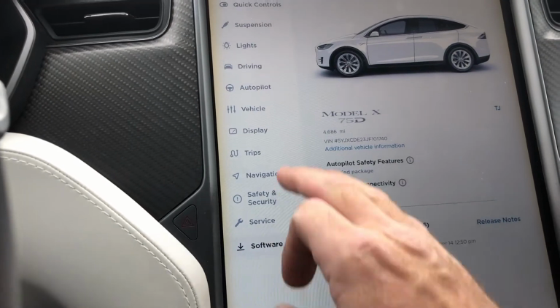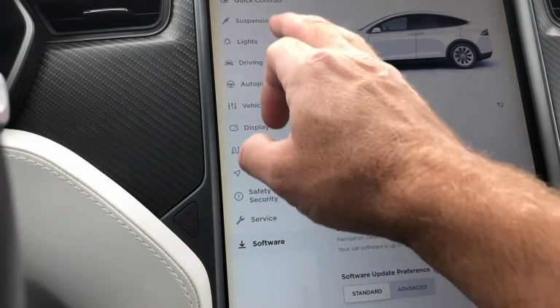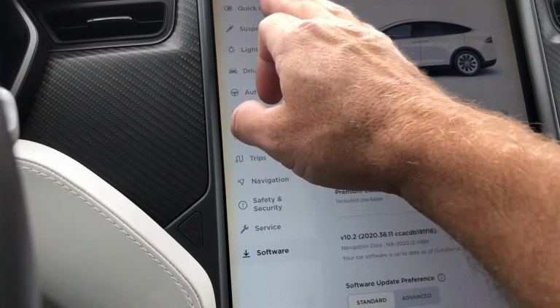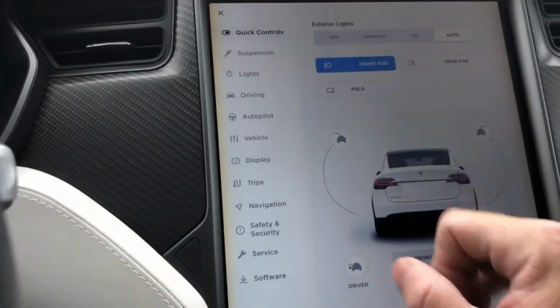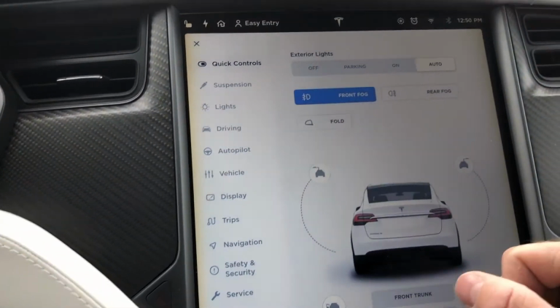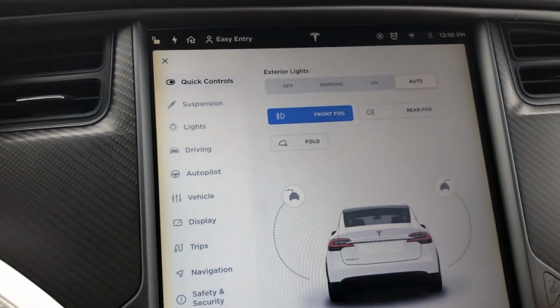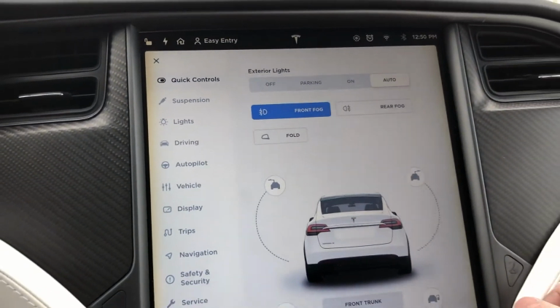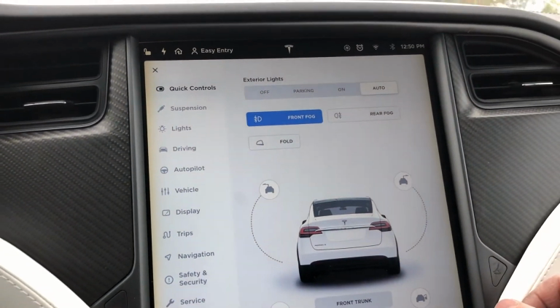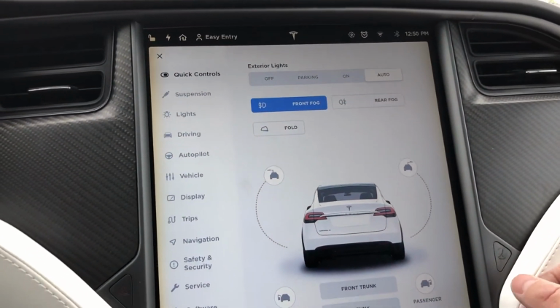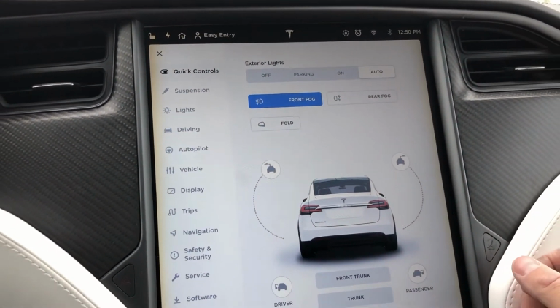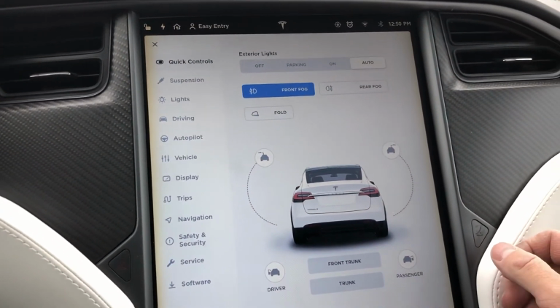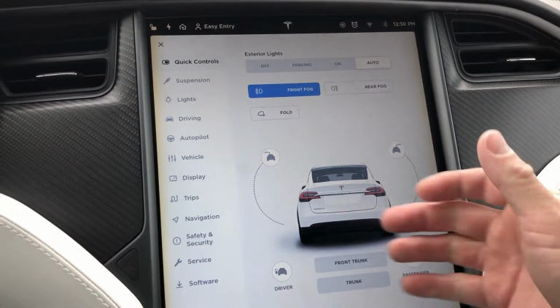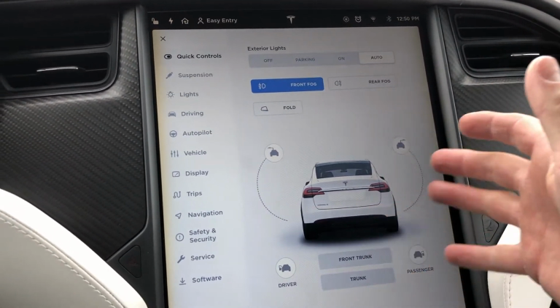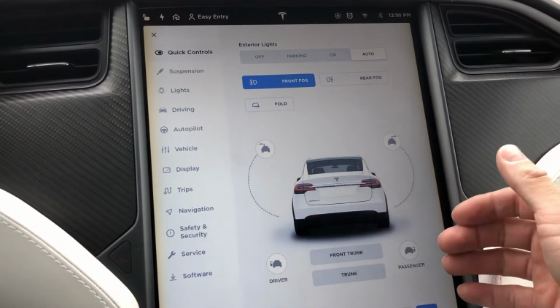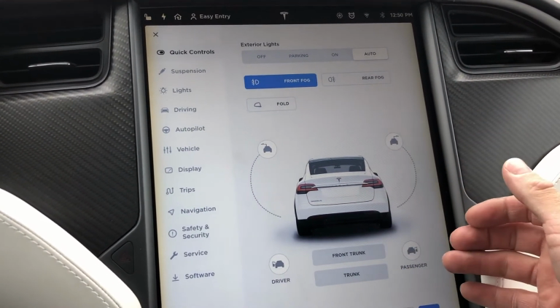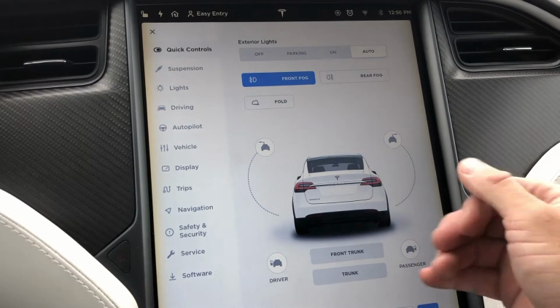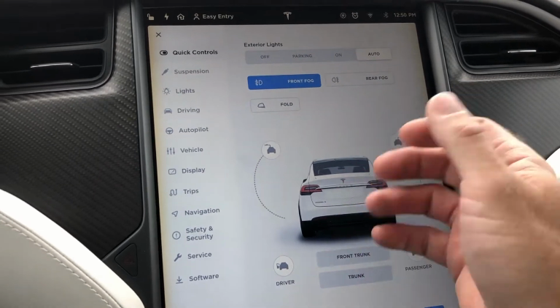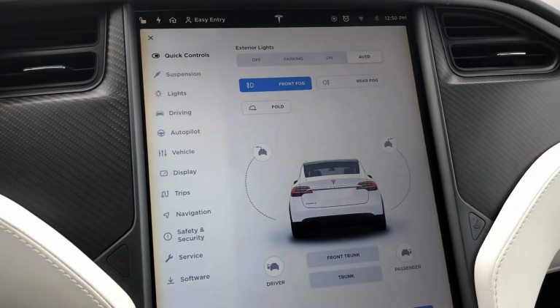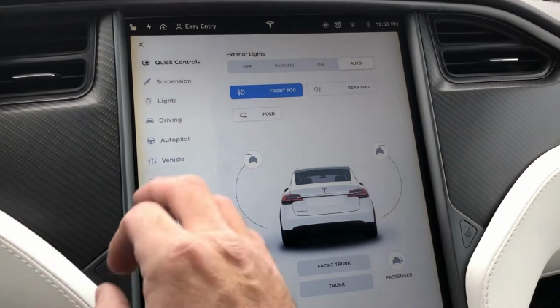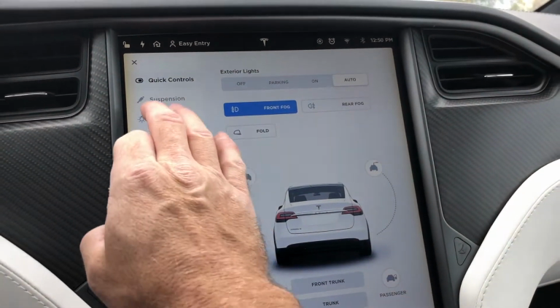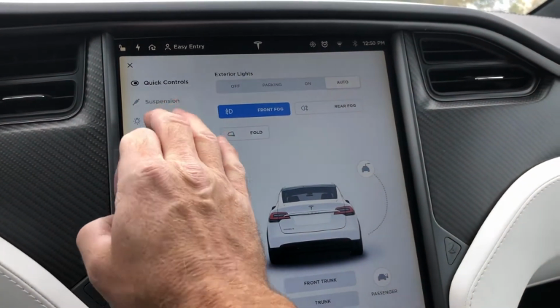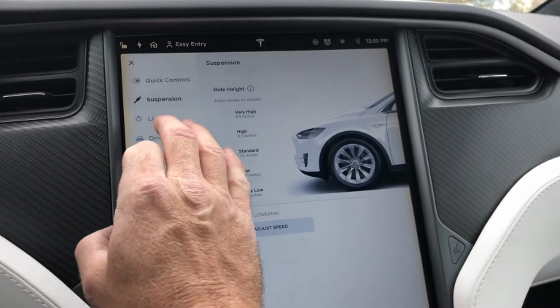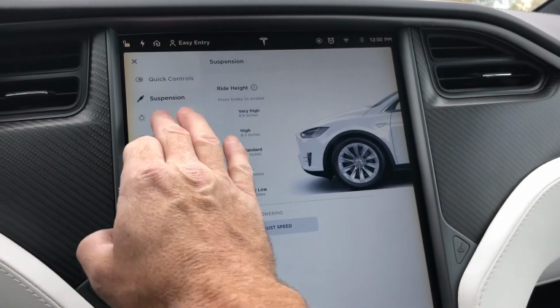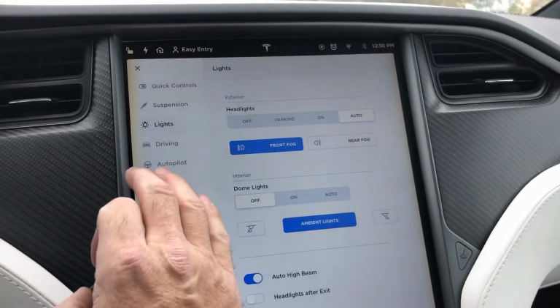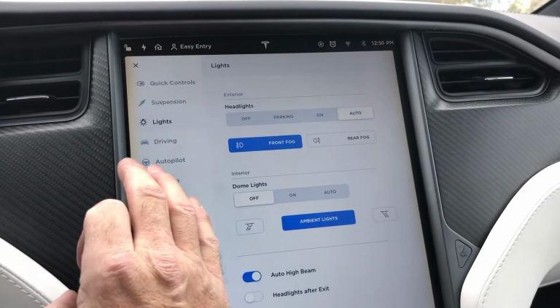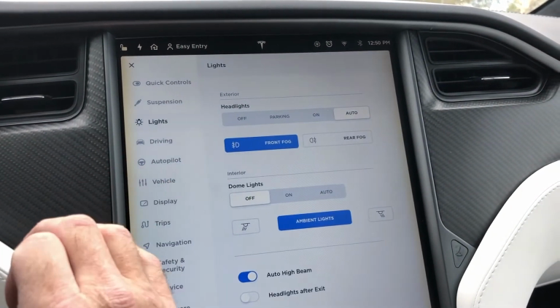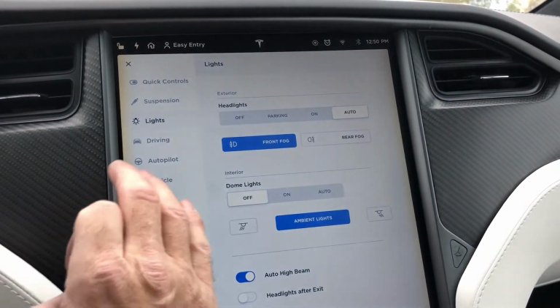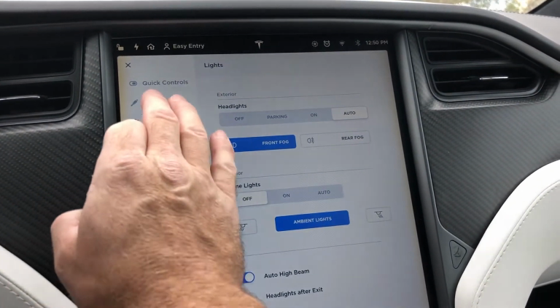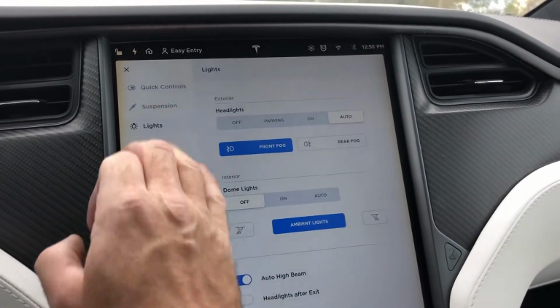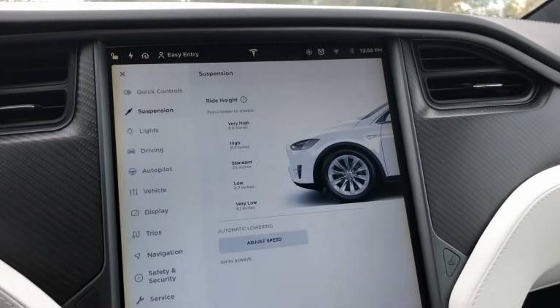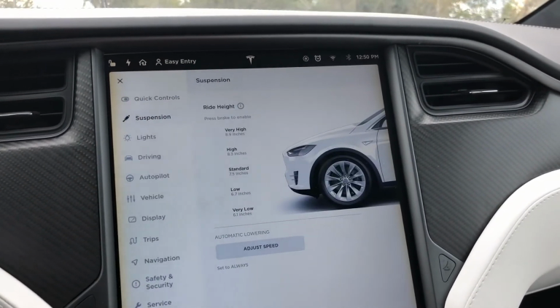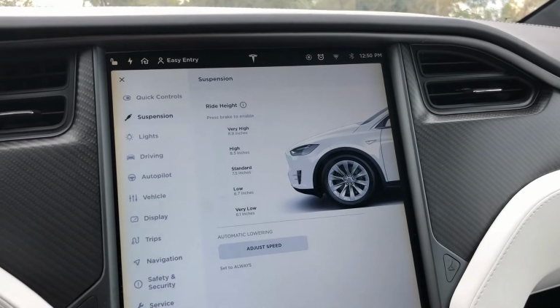Going down through the quick controls, you've got all of your doors and lights. Coming up — there we go — here's your suspension.